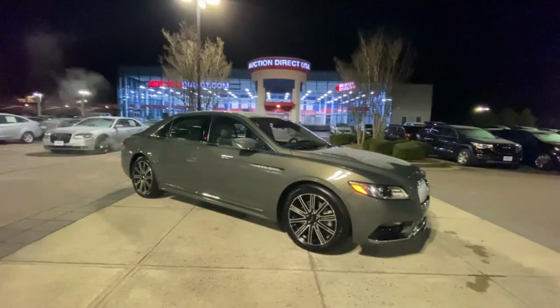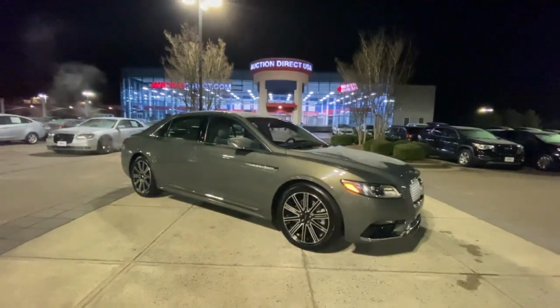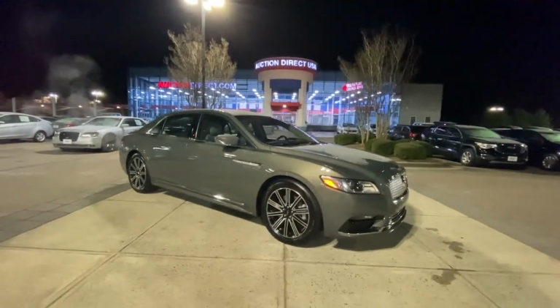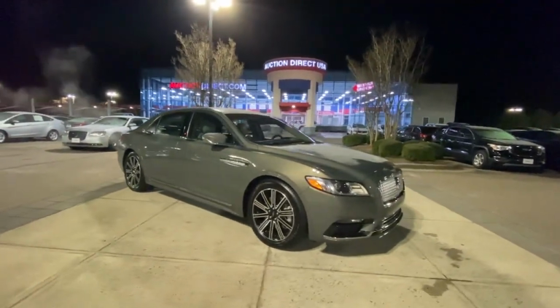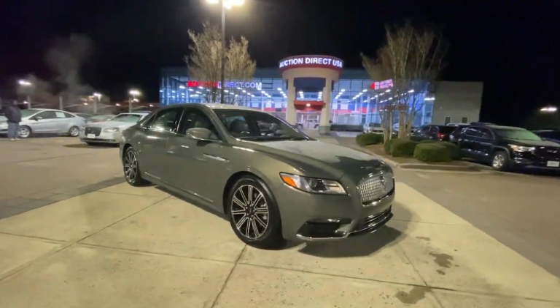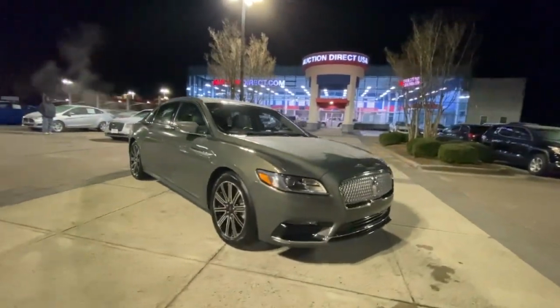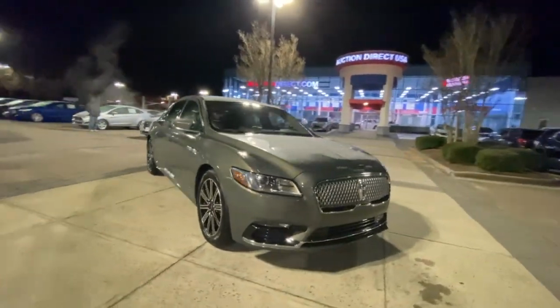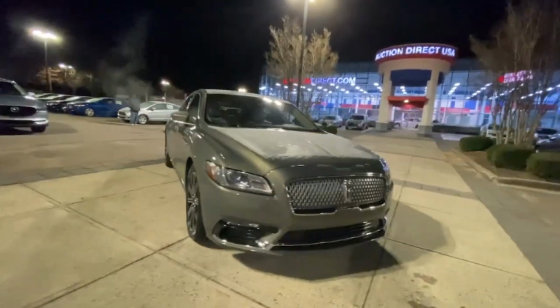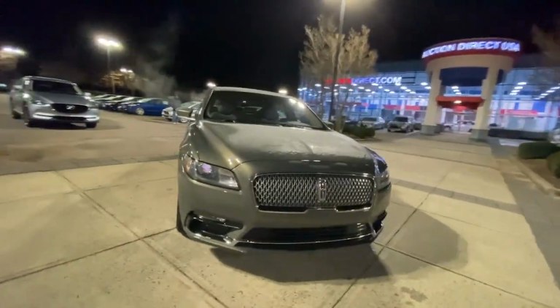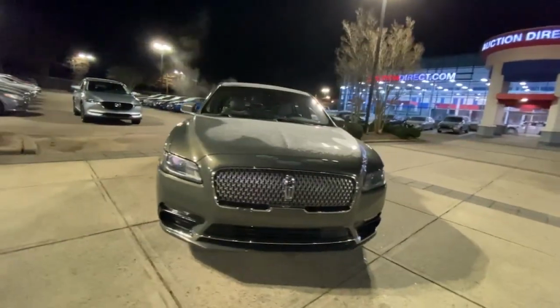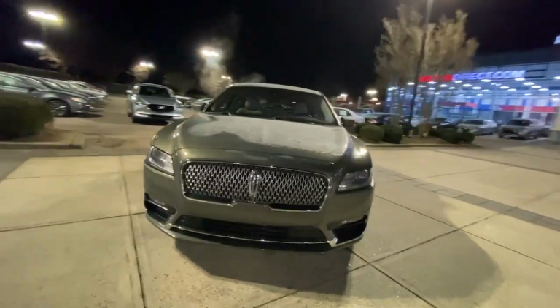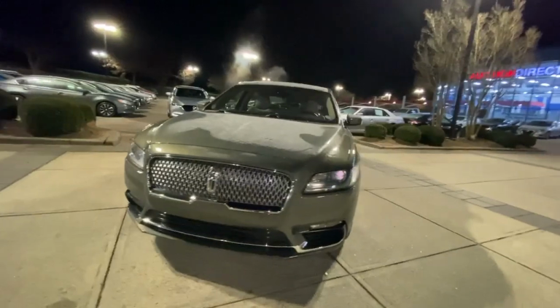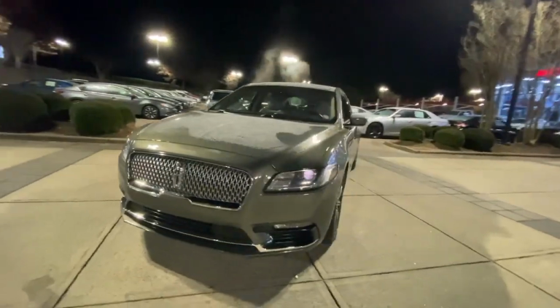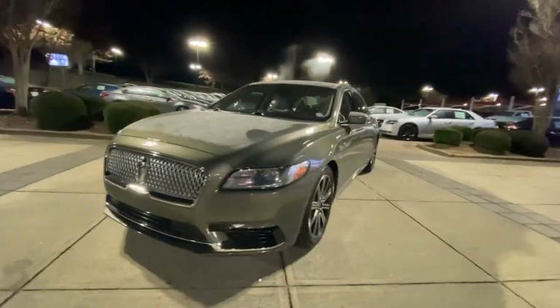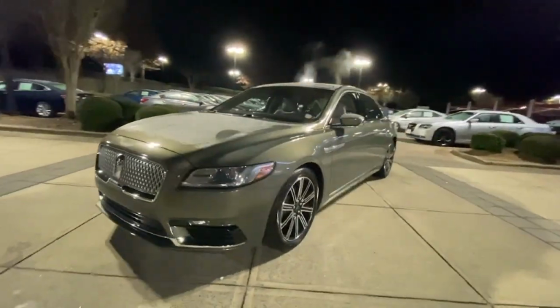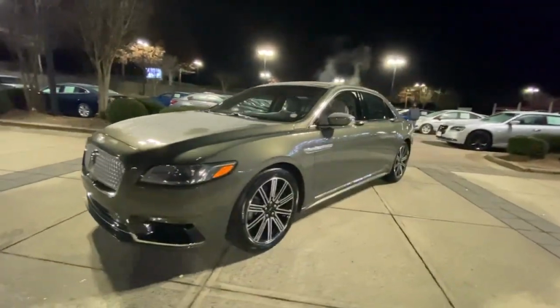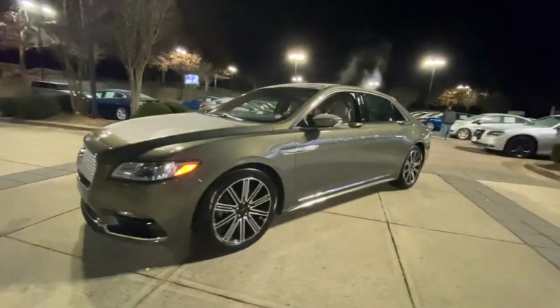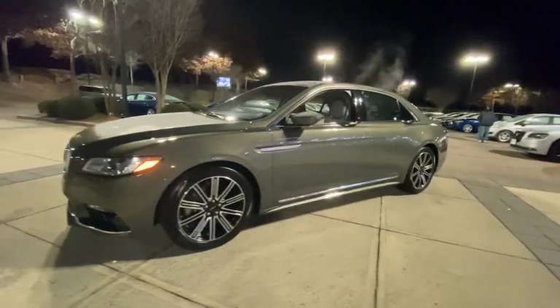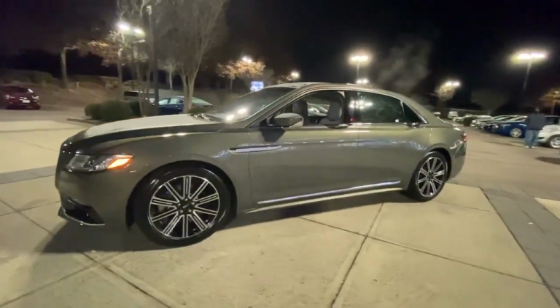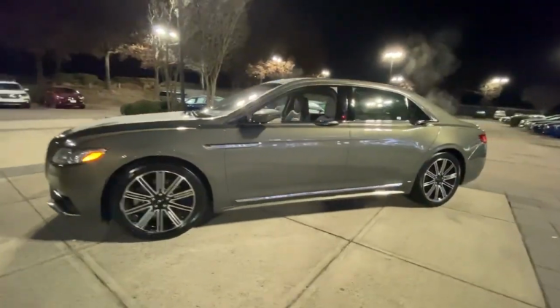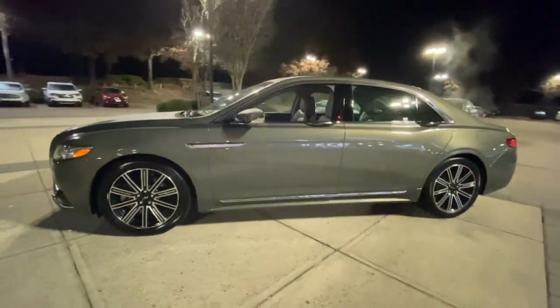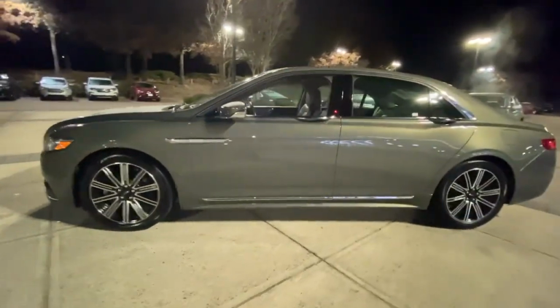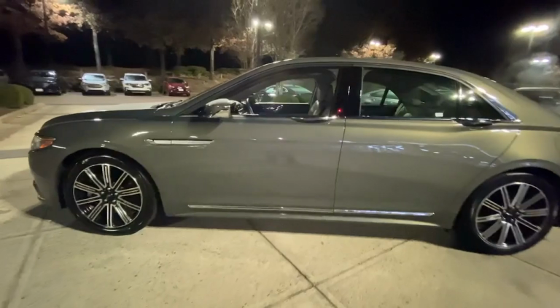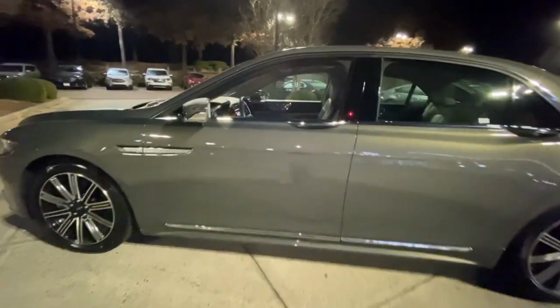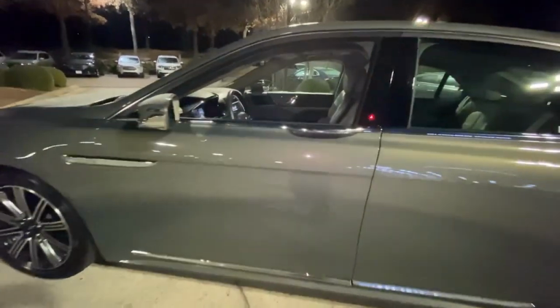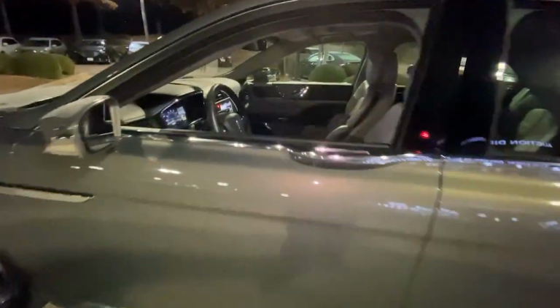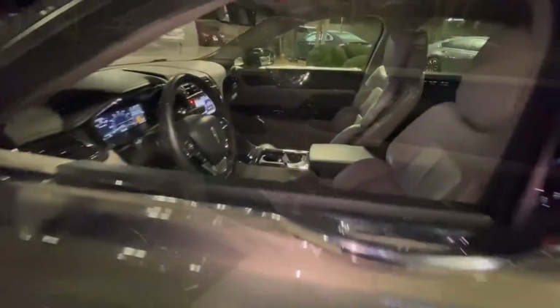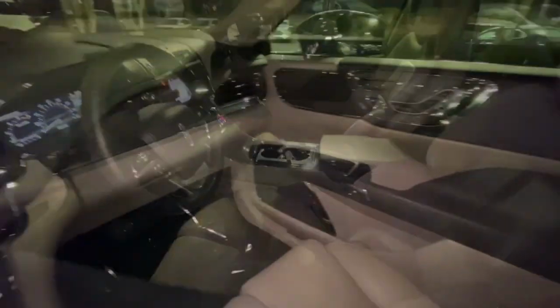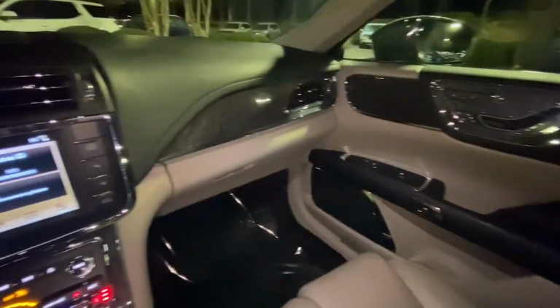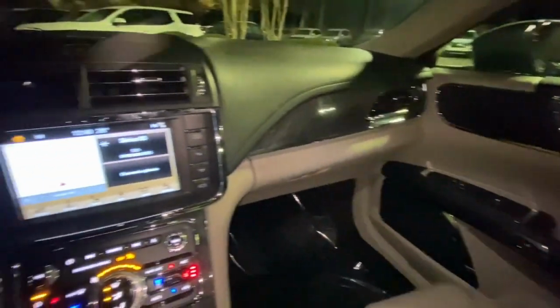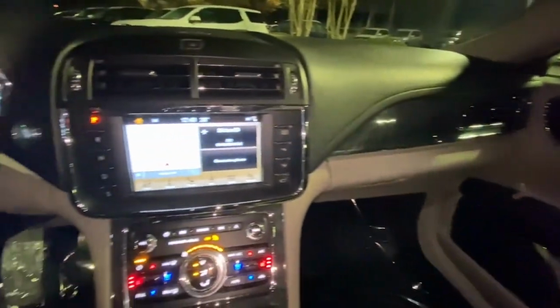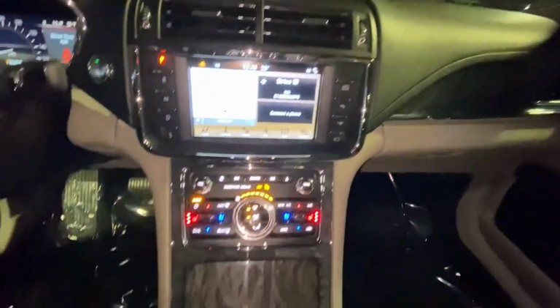Get into a car with value. 2017 Lincoln Continental. This vehicle is an outstanding buy with fewer than 50,000 miles on the odometer. Here's a graceful, tech-rich Continental that's waiting to wrap you in luxury.